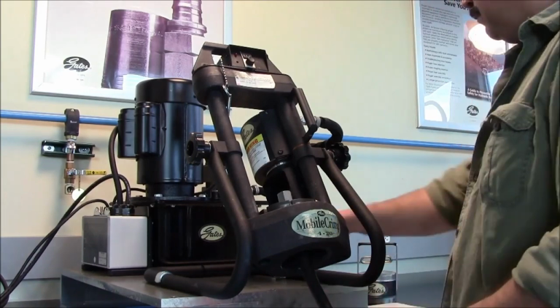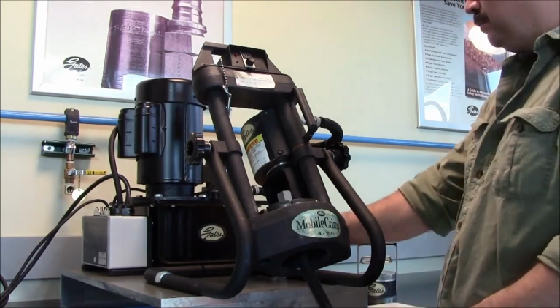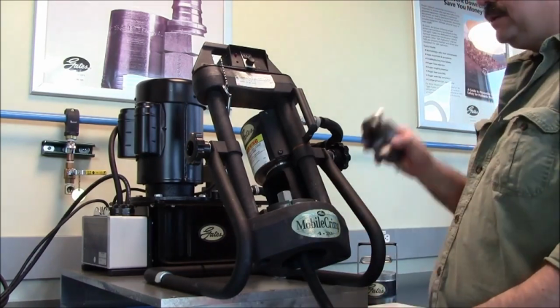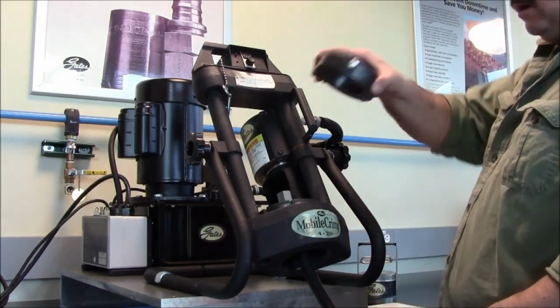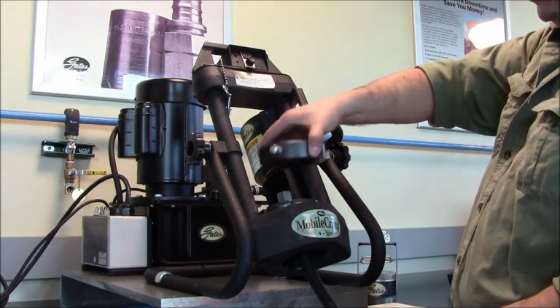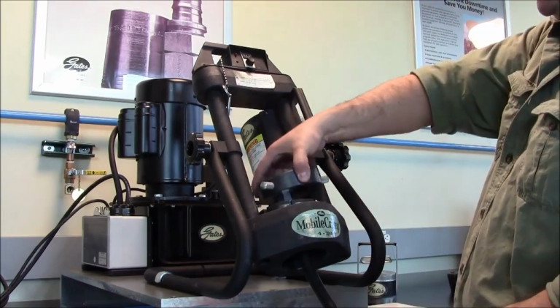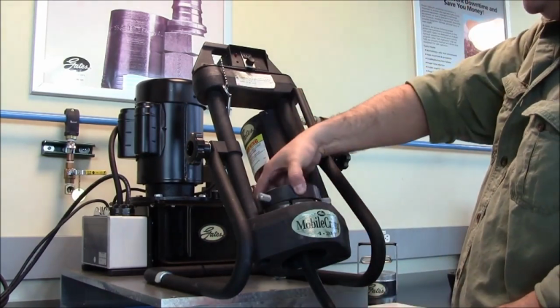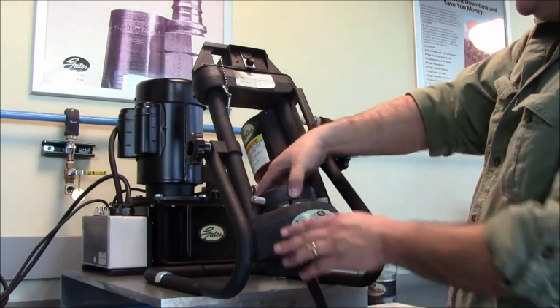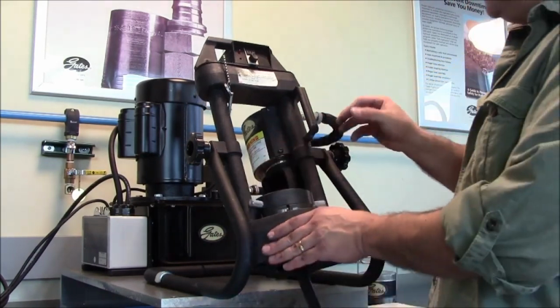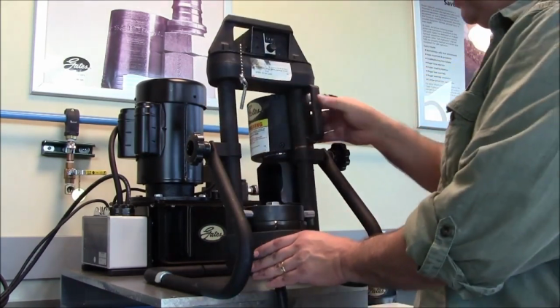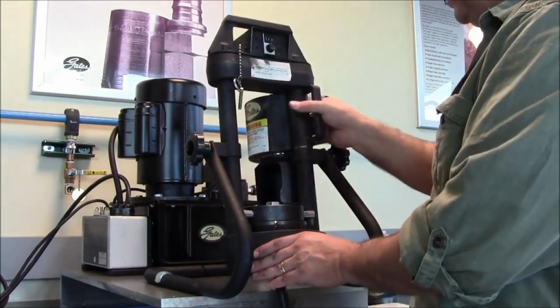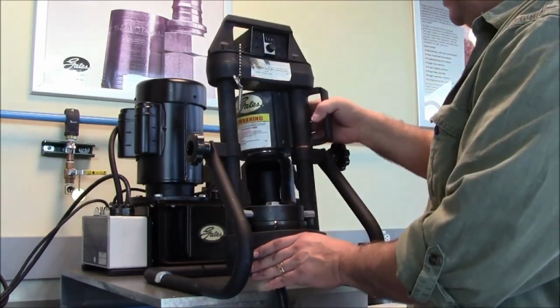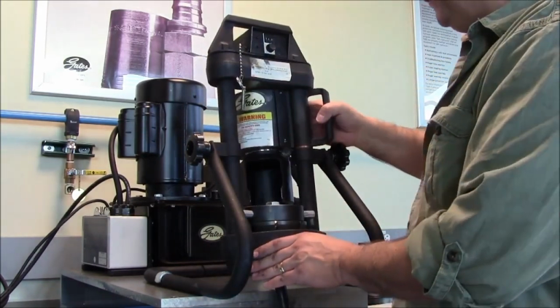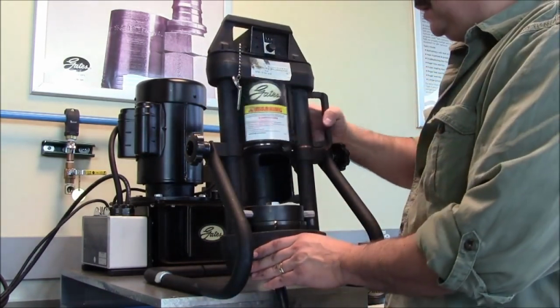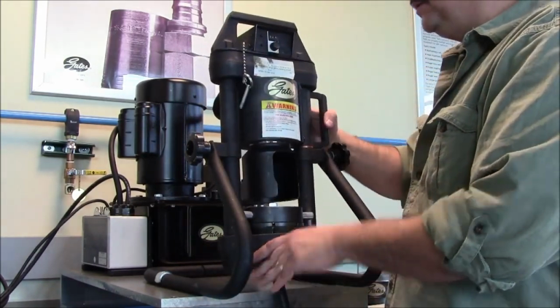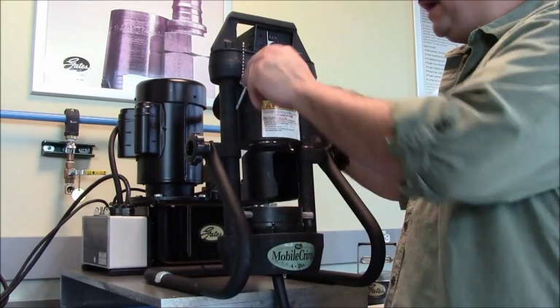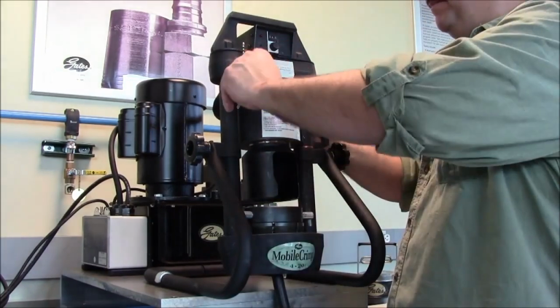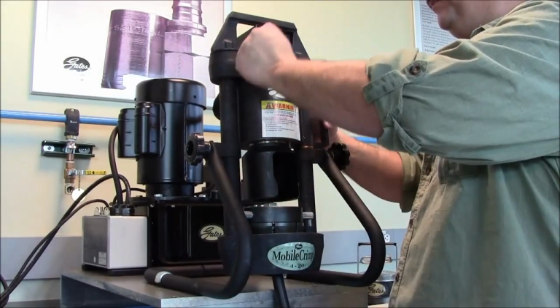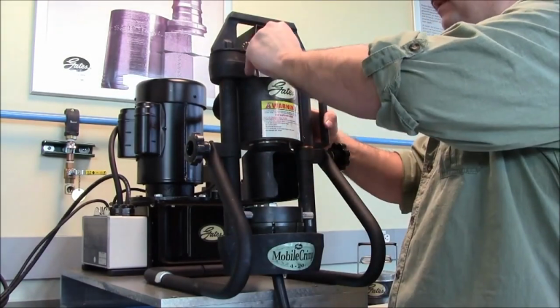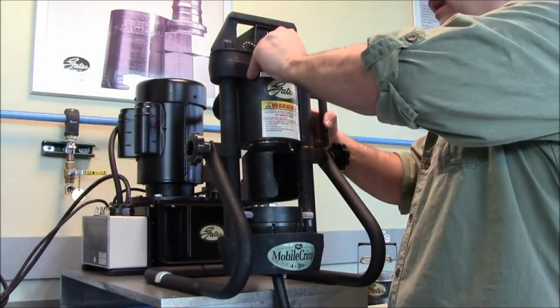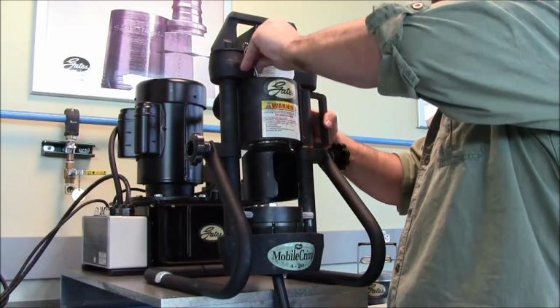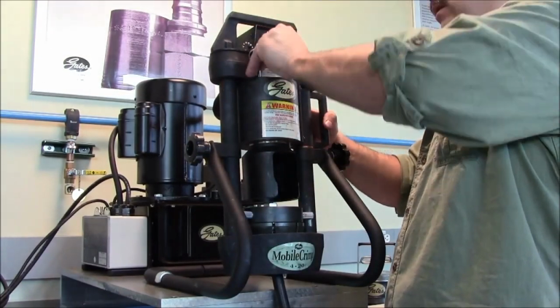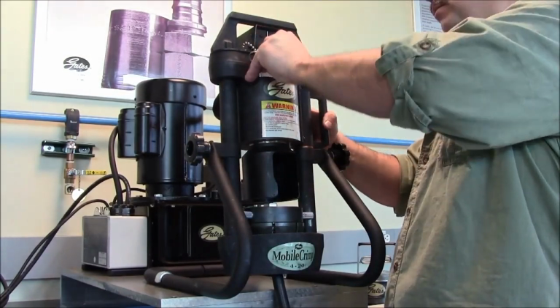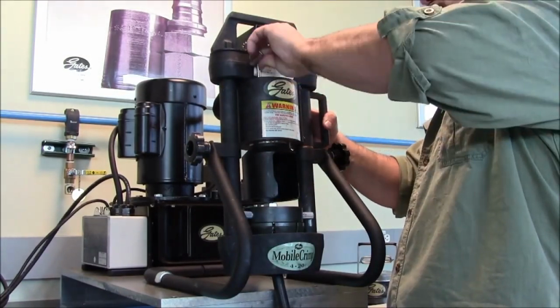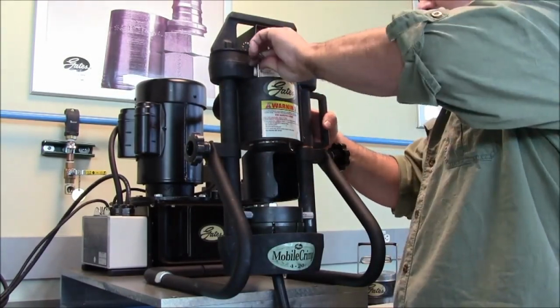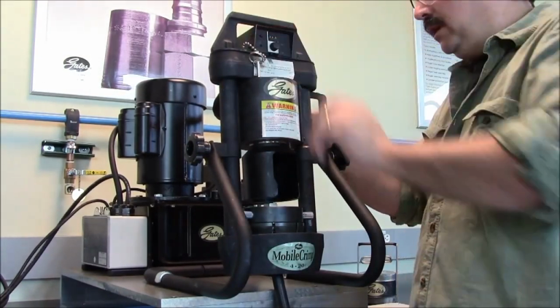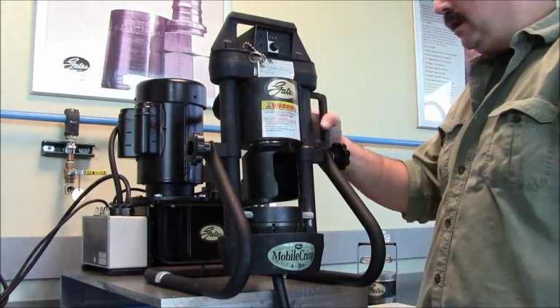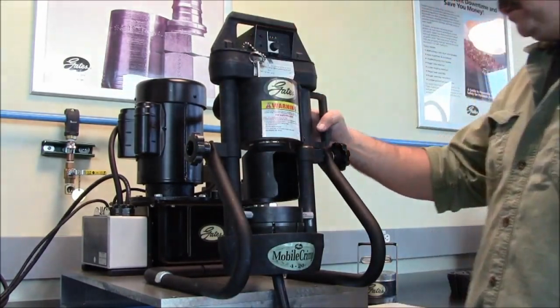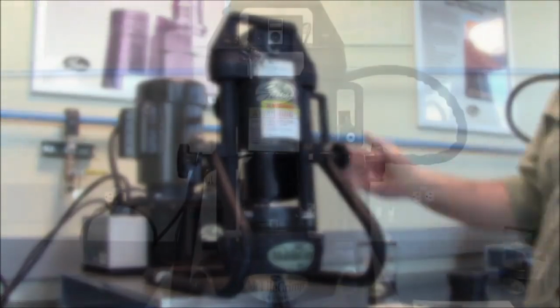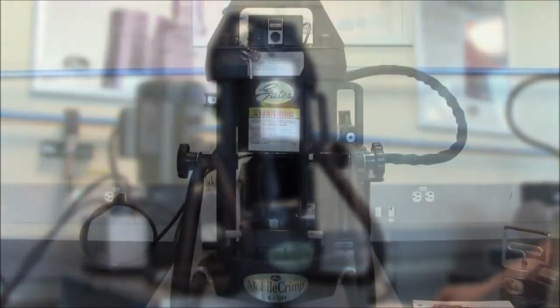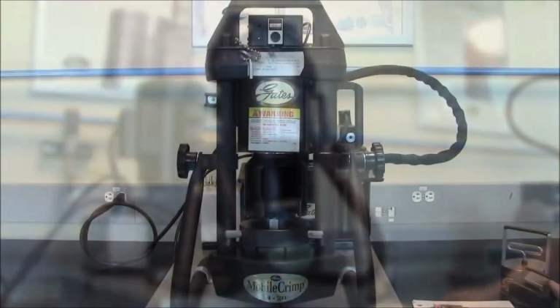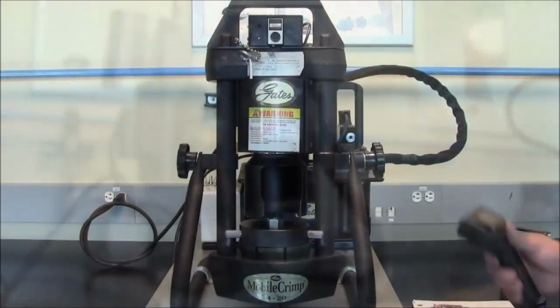We're going to replace our pressure plate, push the machine down, close the ram, replace the pin, and at this point we're ready to crimp.